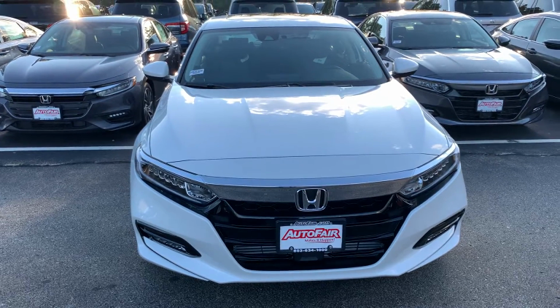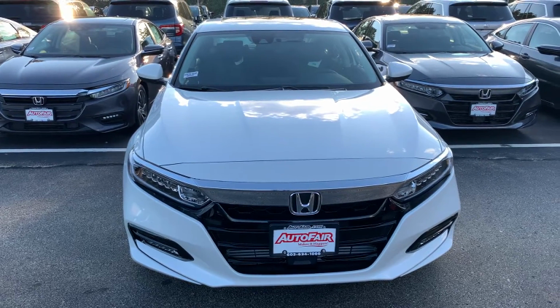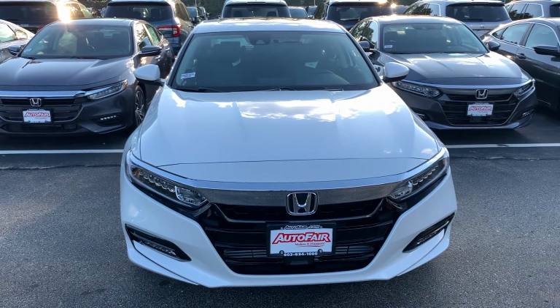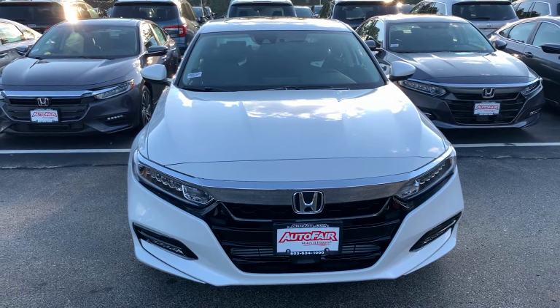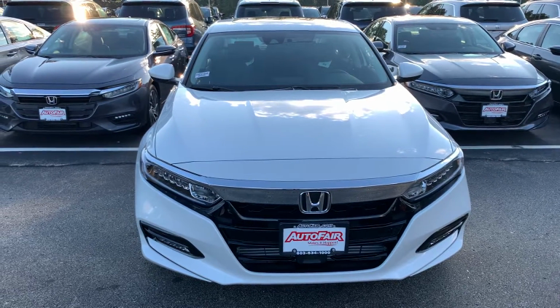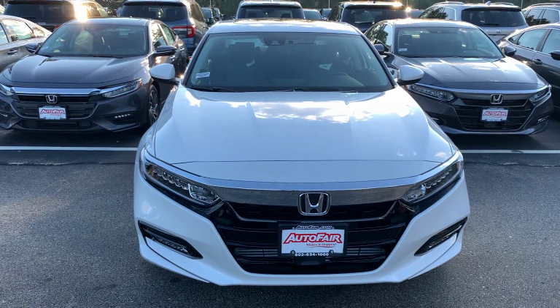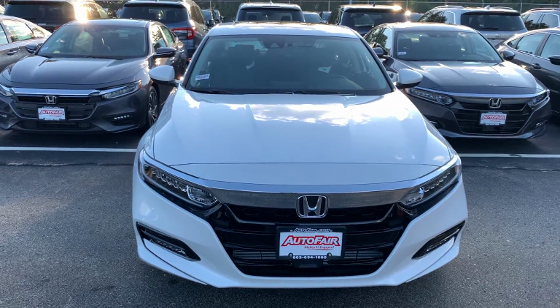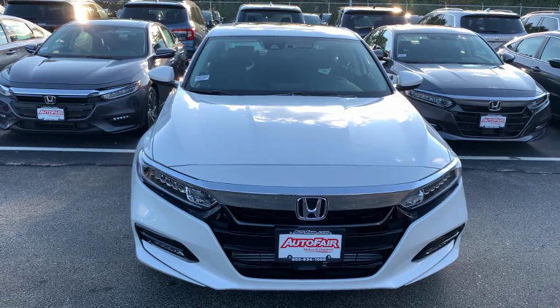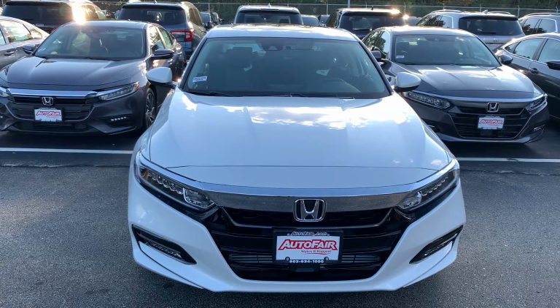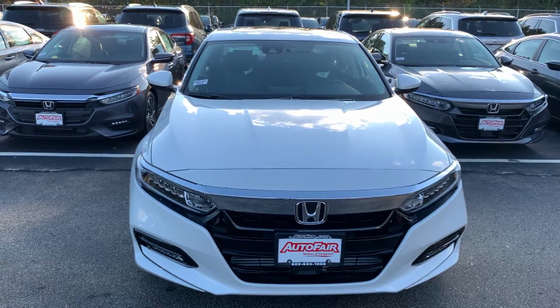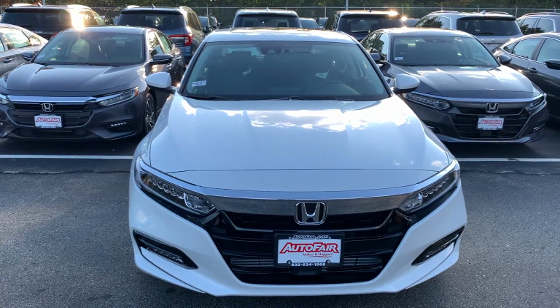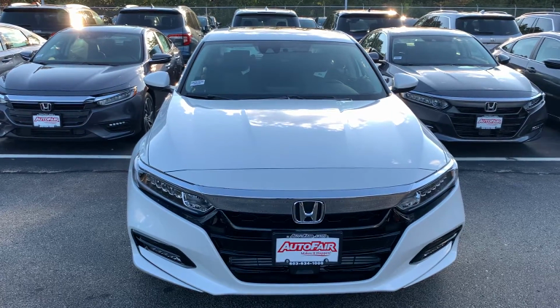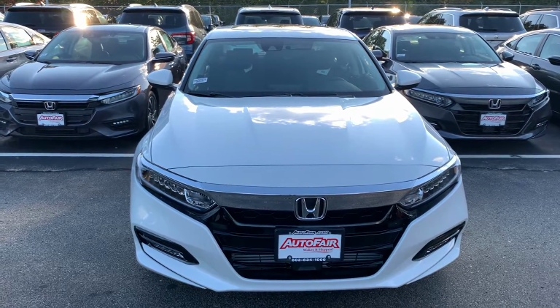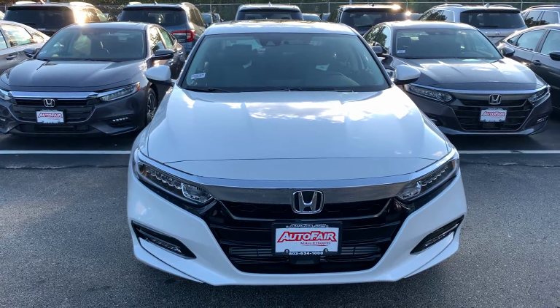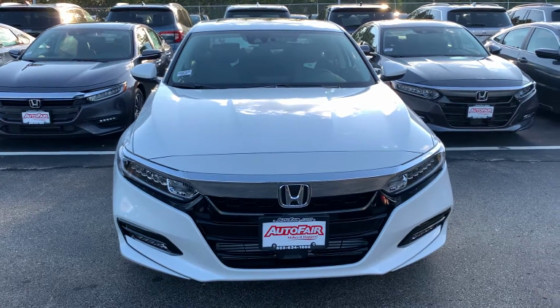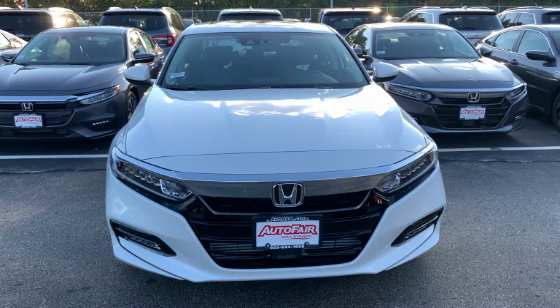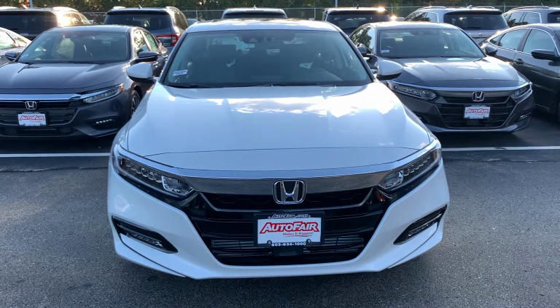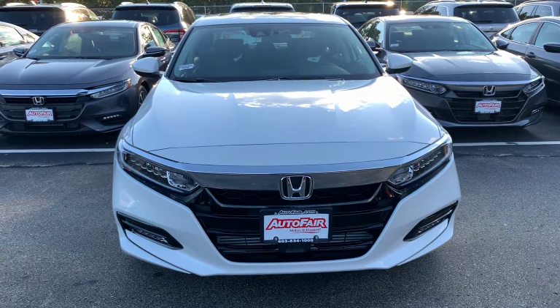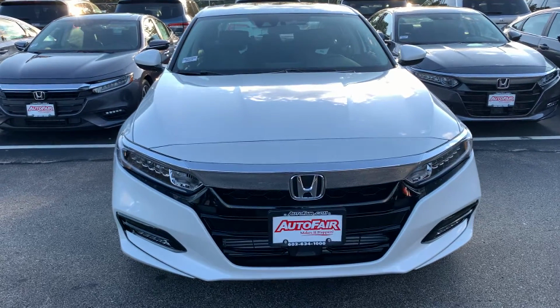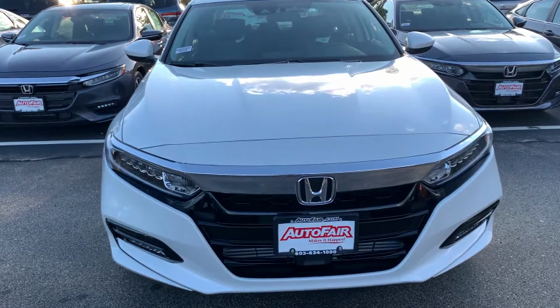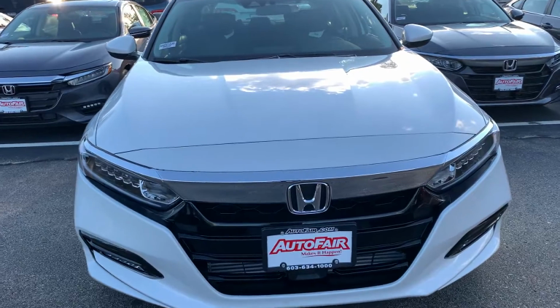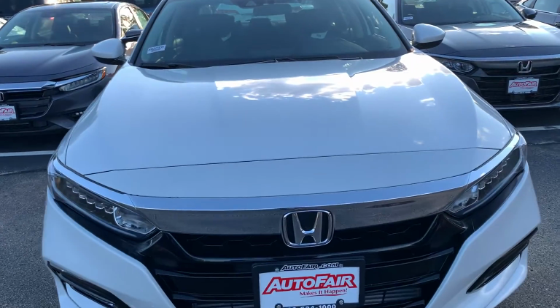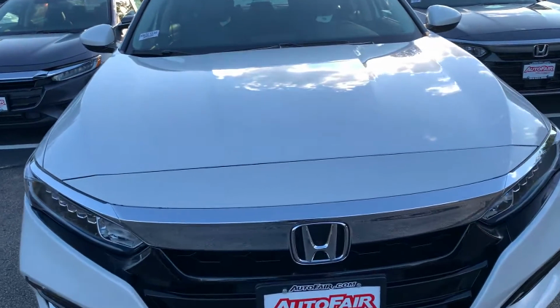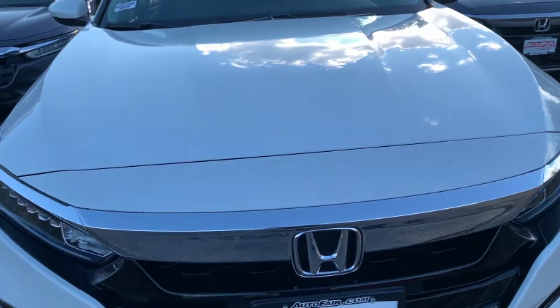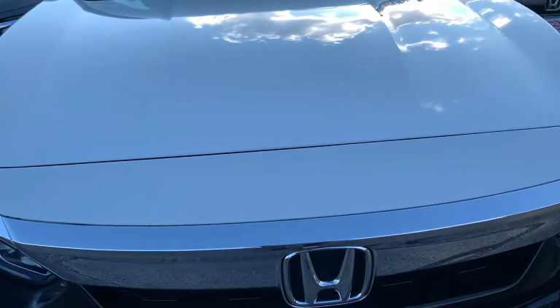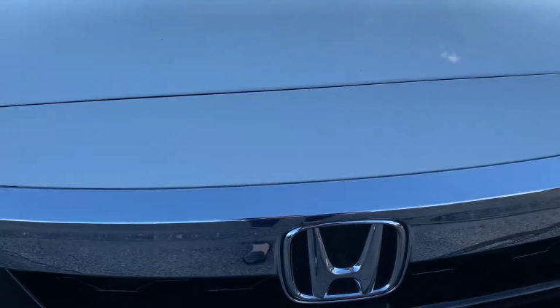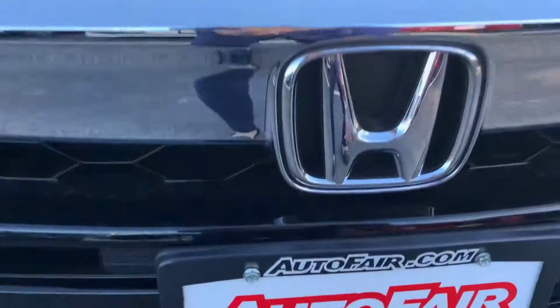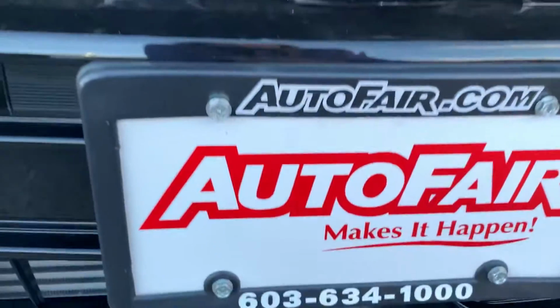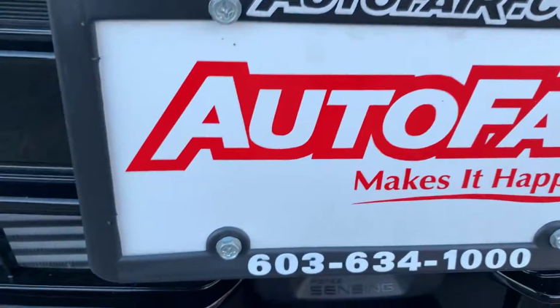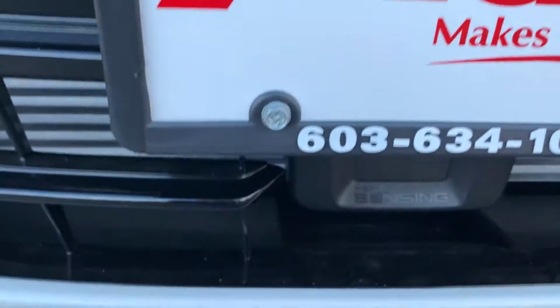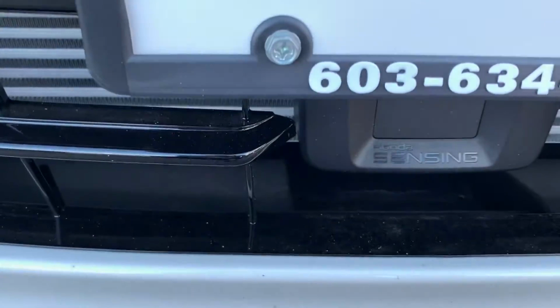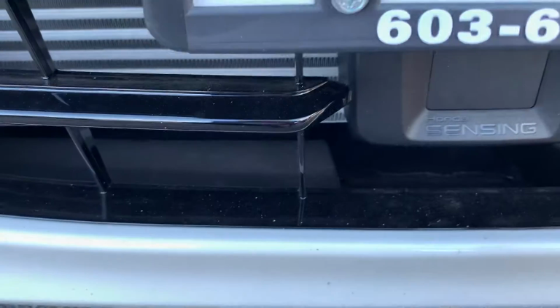Hi John, this is Ellen at AutoFair Honda and here is your 2020 Honda Accord. This is the EX edition so you've got some nice features on it. These safety features I'm going to show you are on all of our cars.